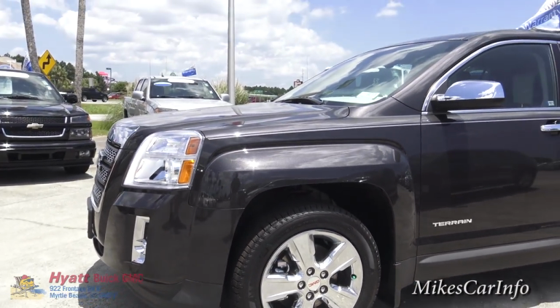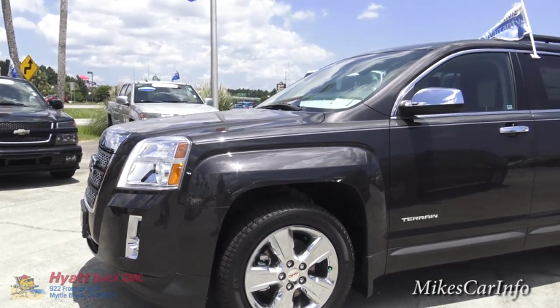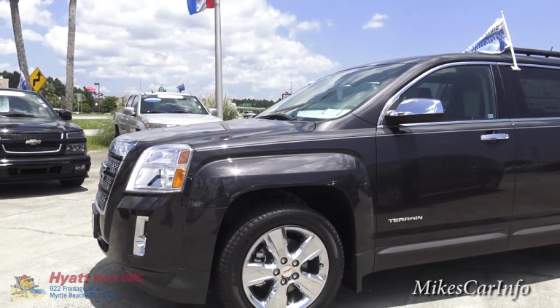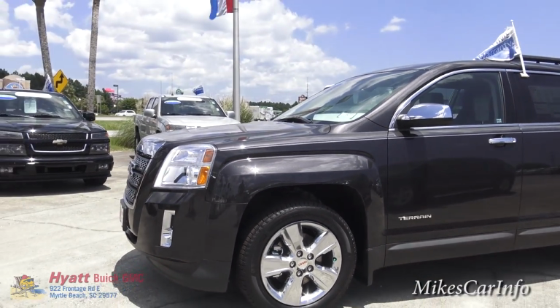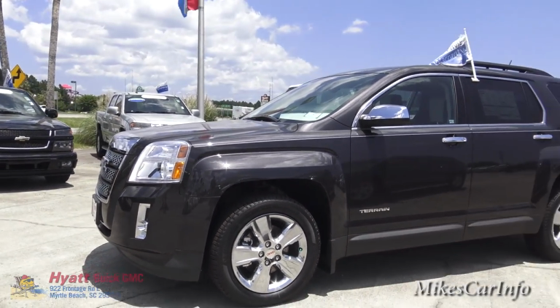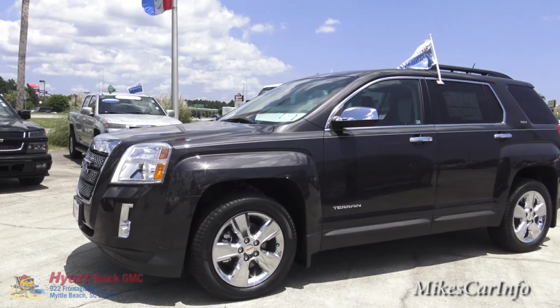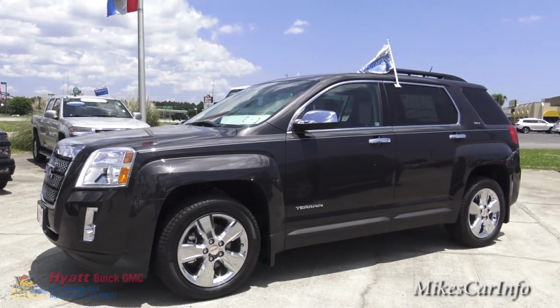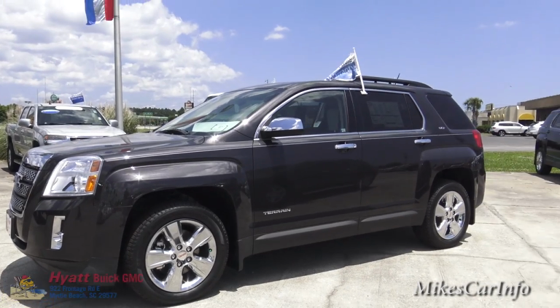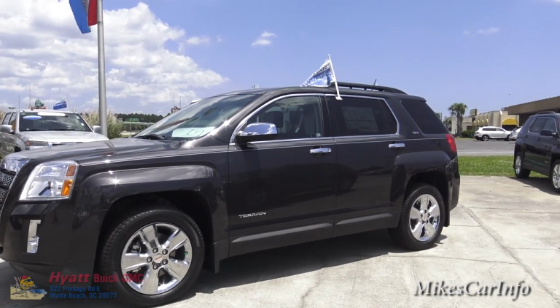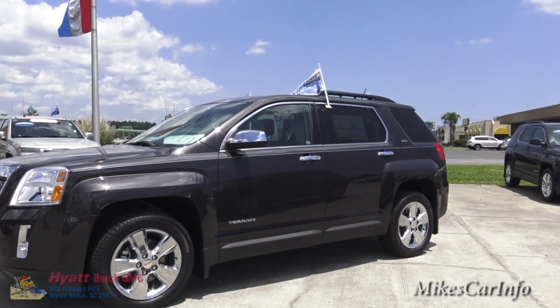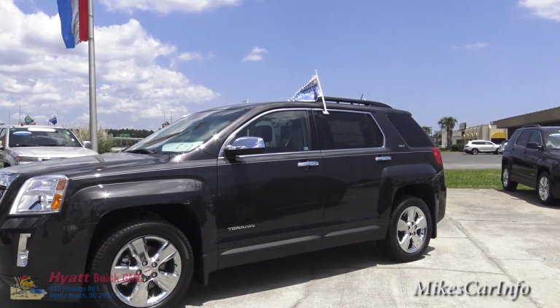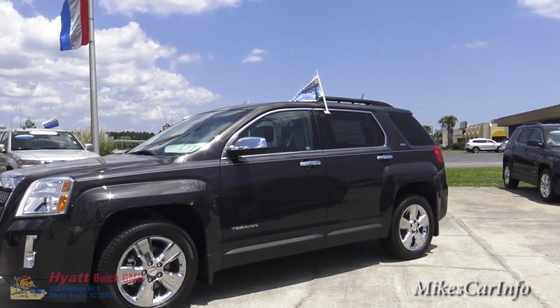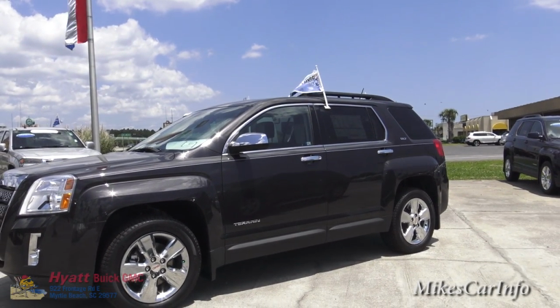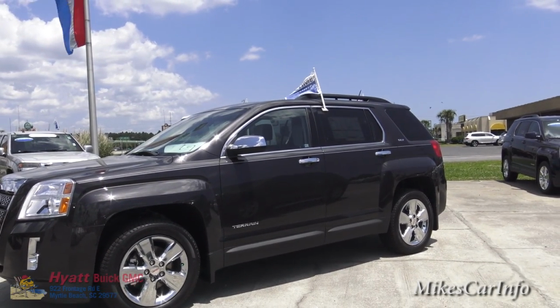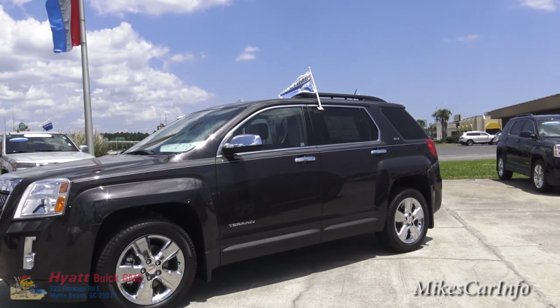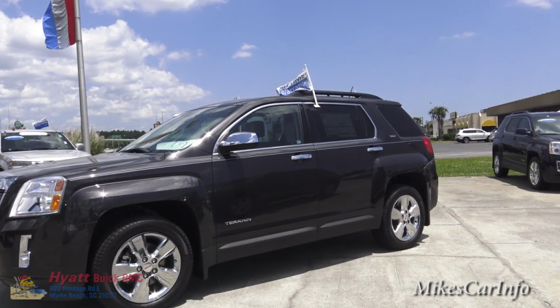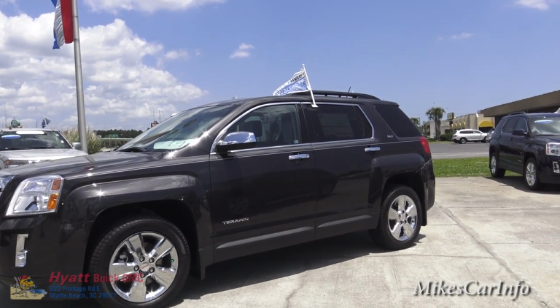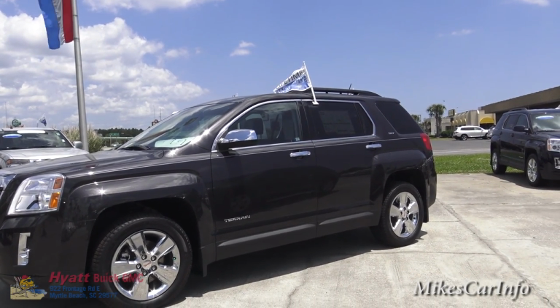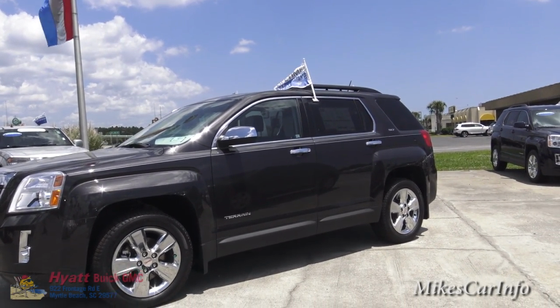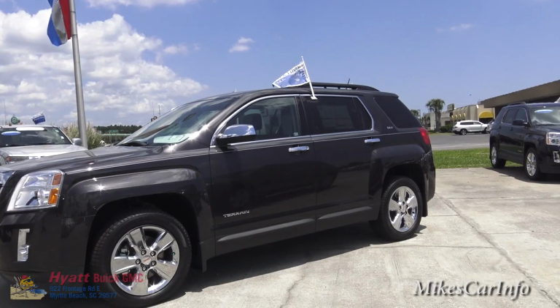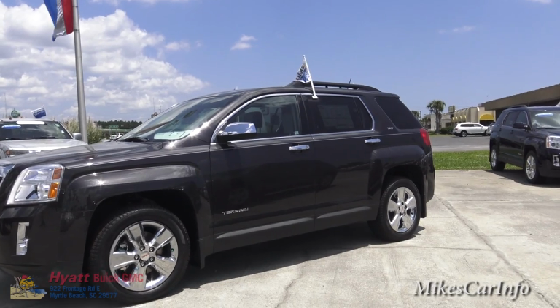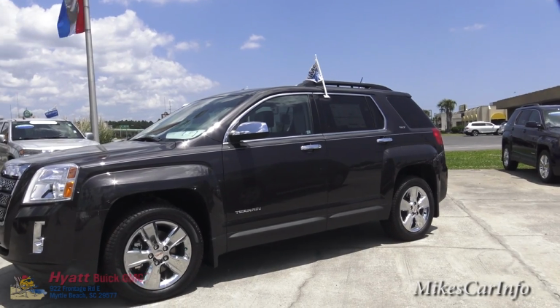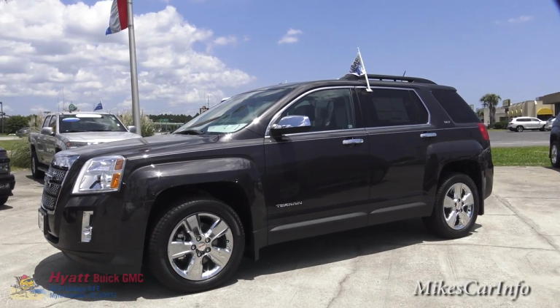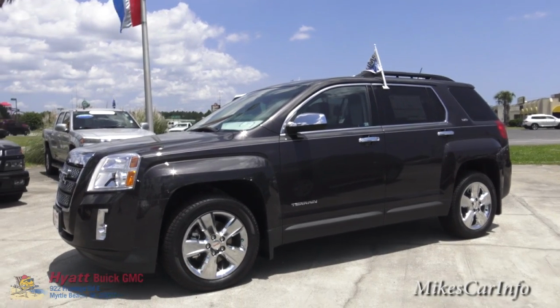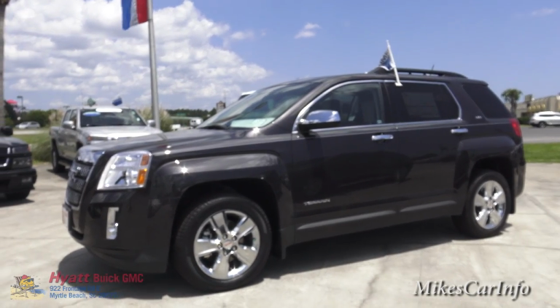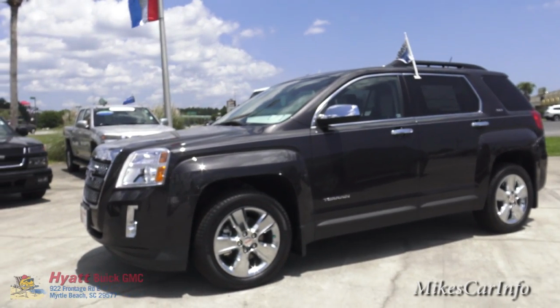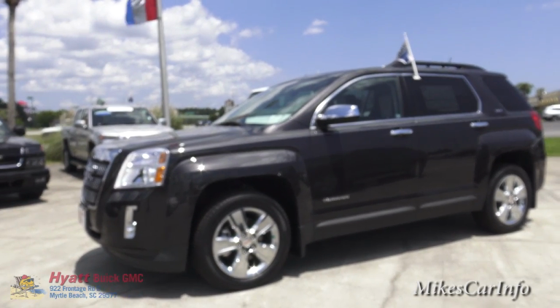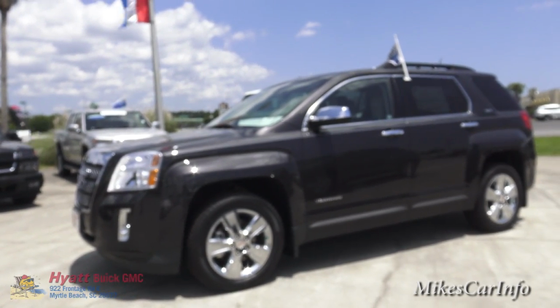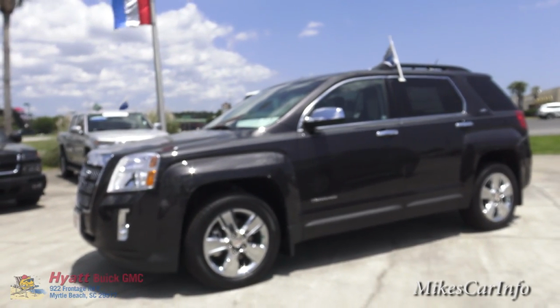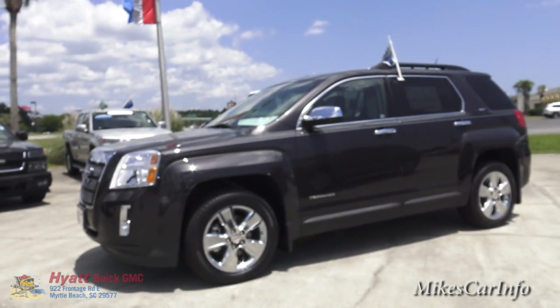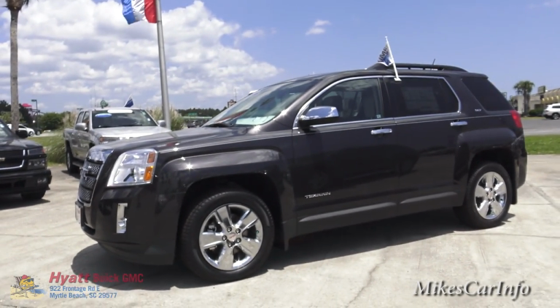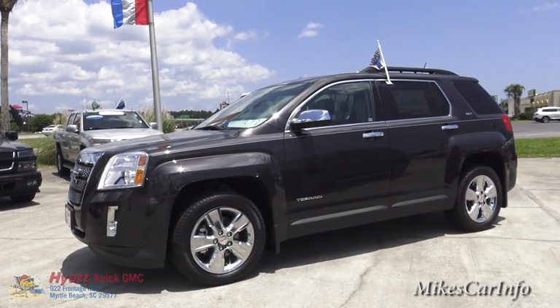Checking out the Terrain — it is a crossover SUV, so it's not a large SUV, but it's not a small car either. It does kind of give you the best of both worlds in that respect.